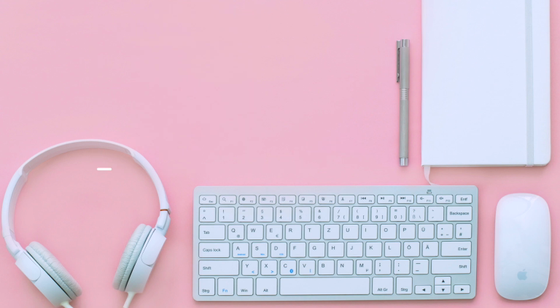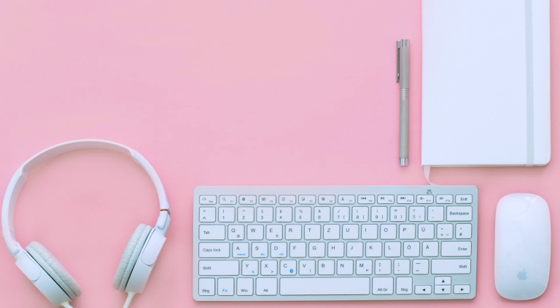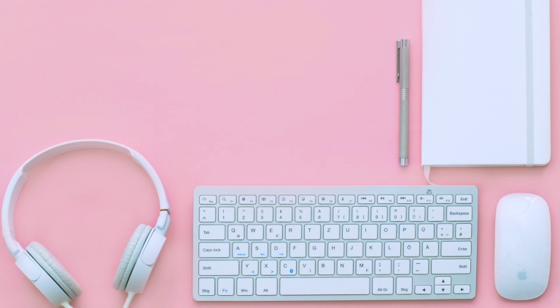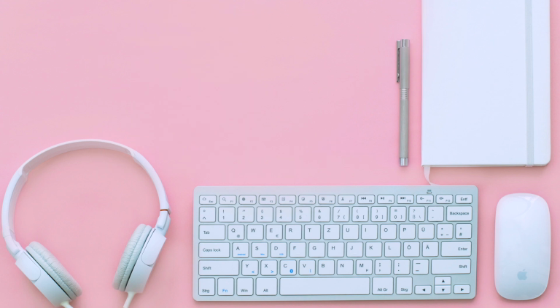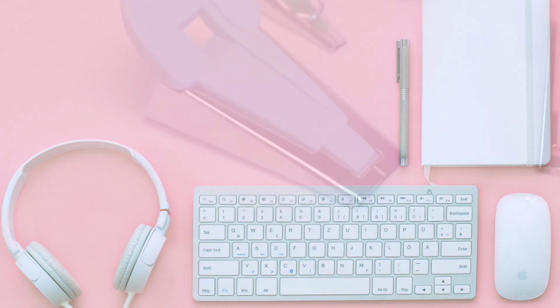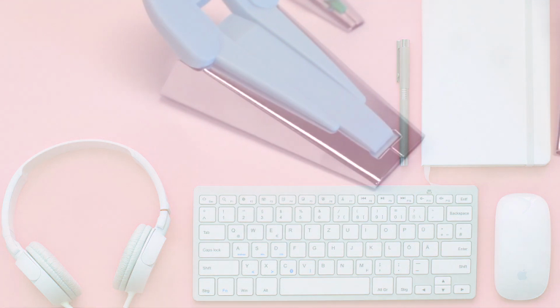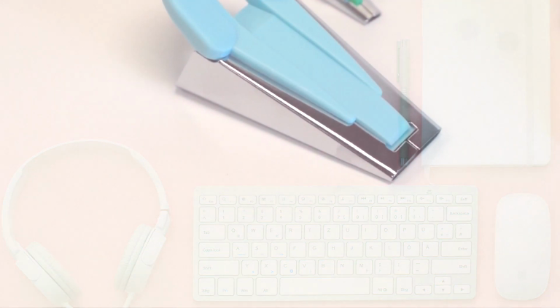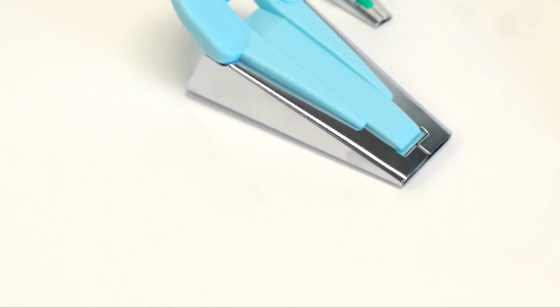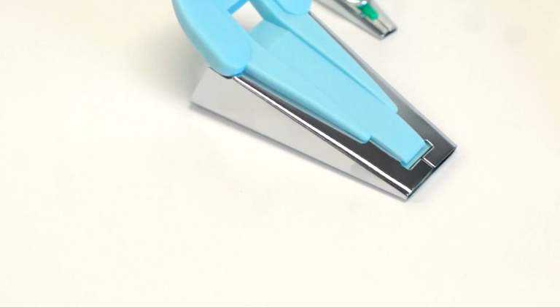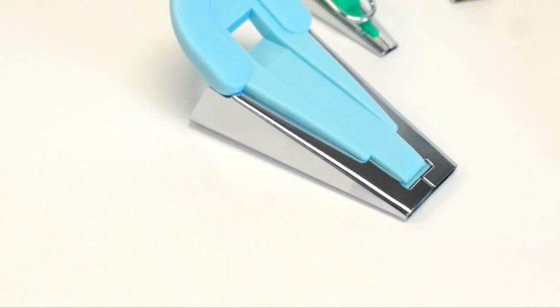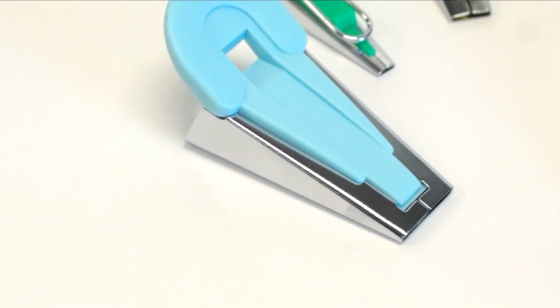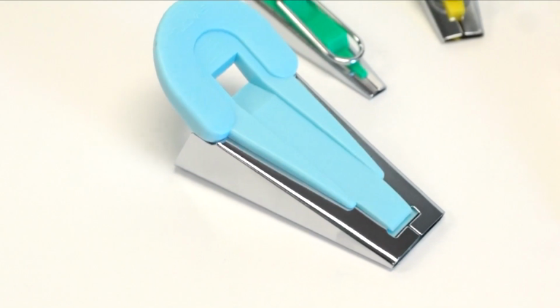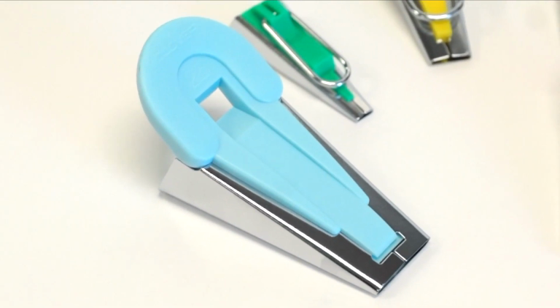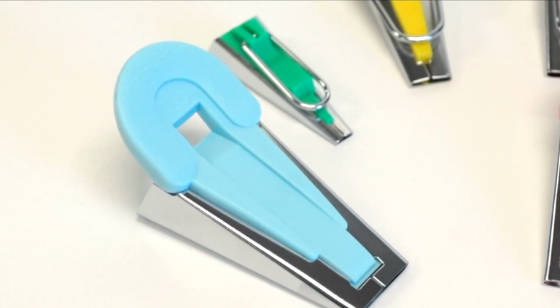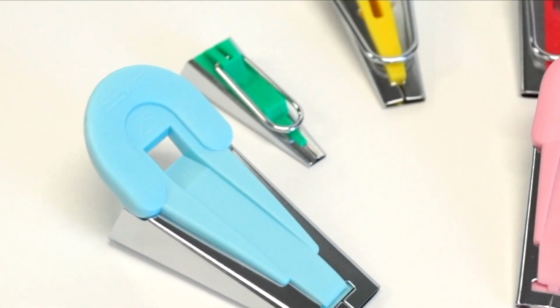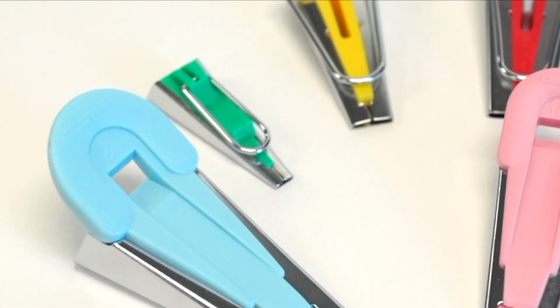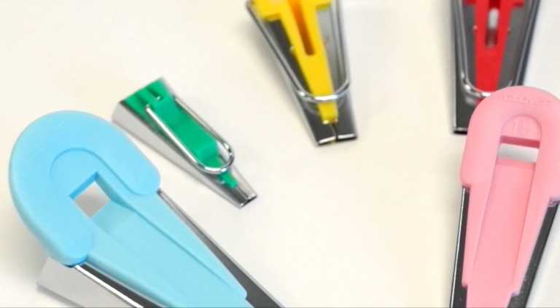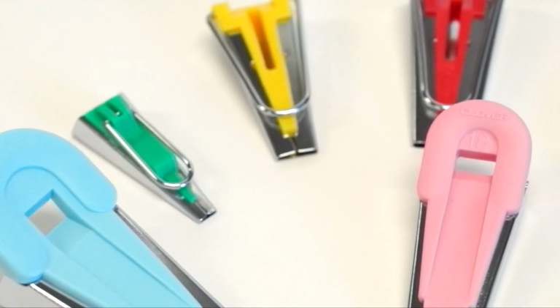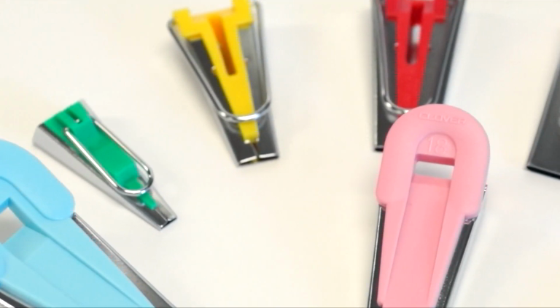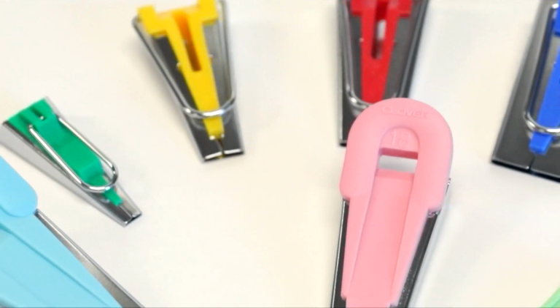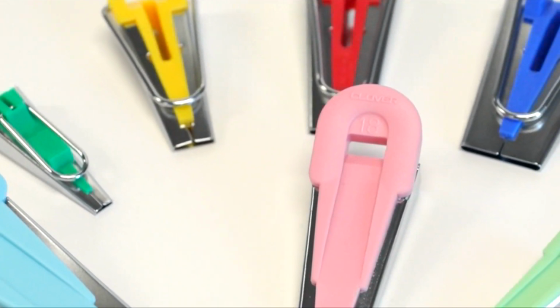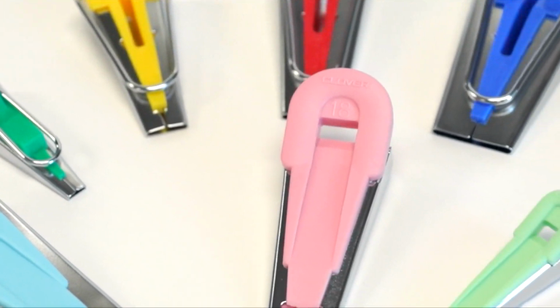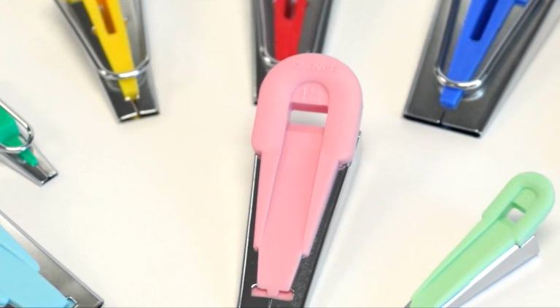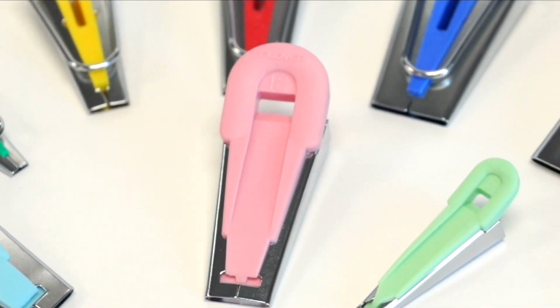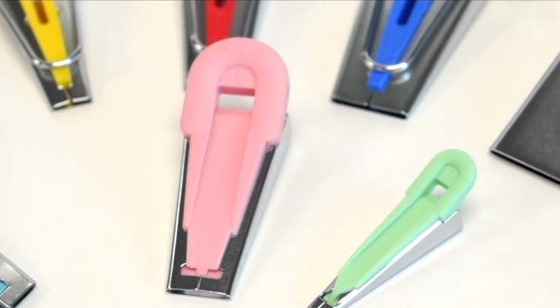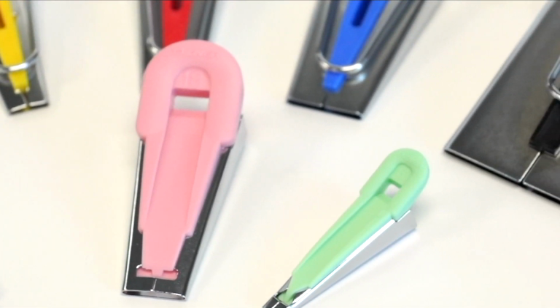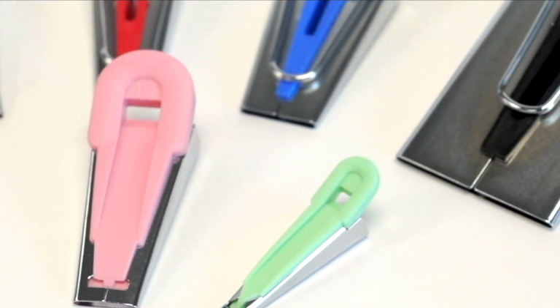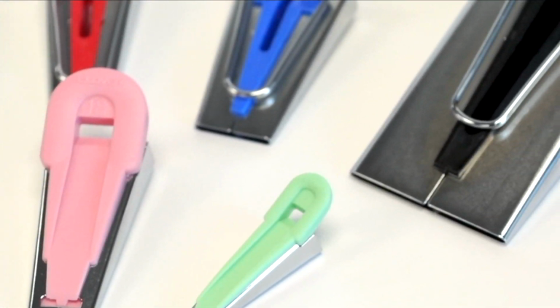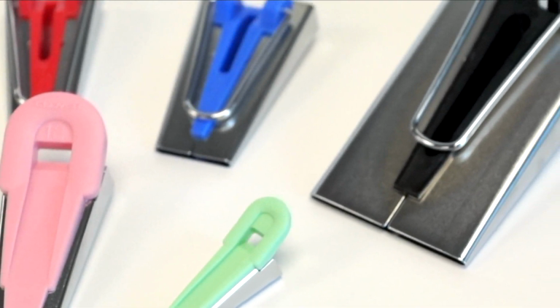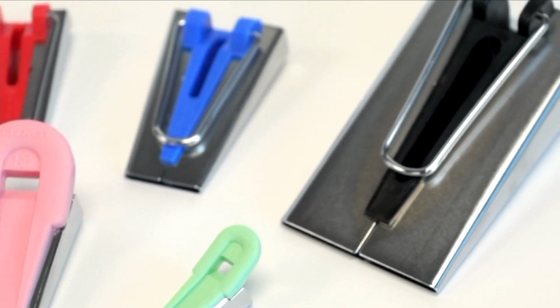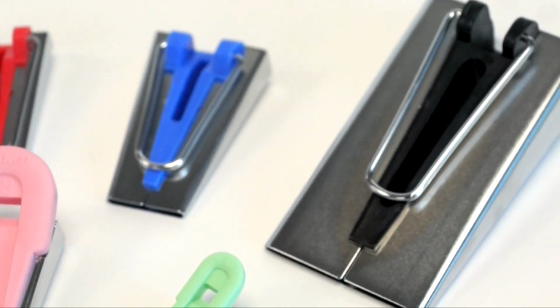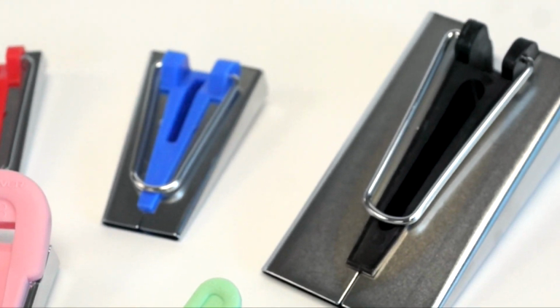Welcome to Tool School. Today we want to talk about Clover's bias tape makers. You might ask yourself, why would I want to make bias binding tape? What can I do with it?